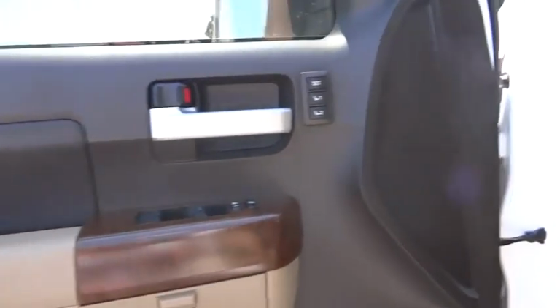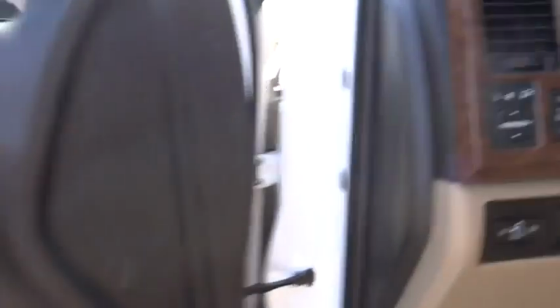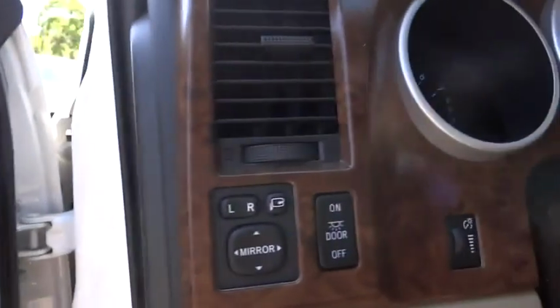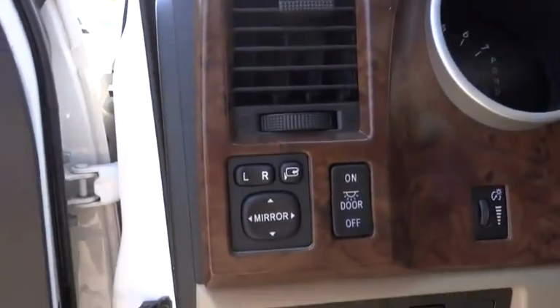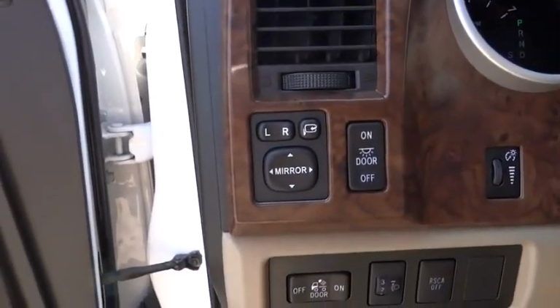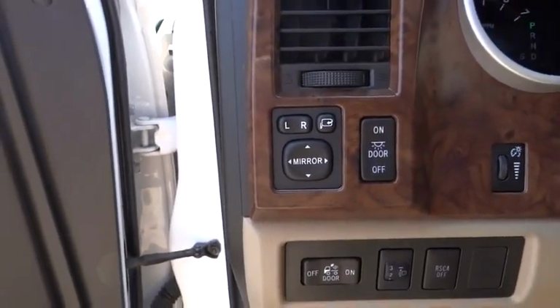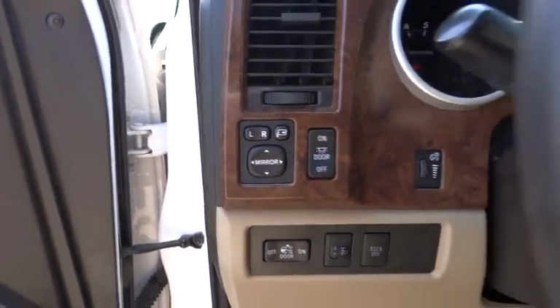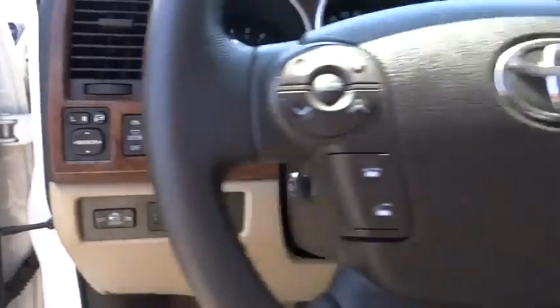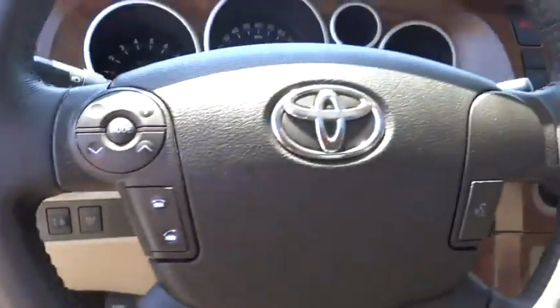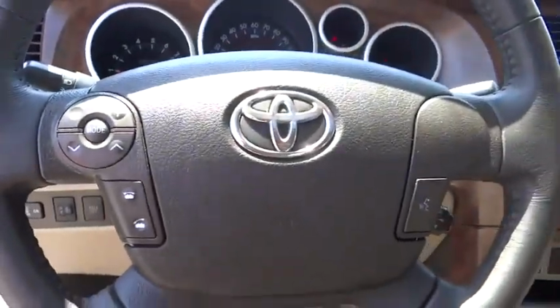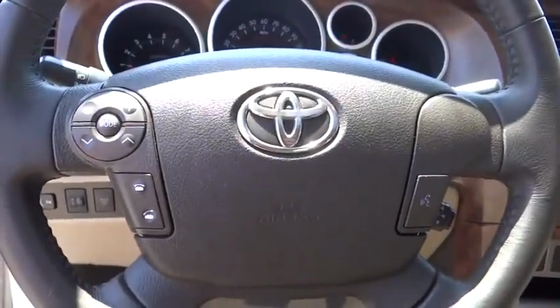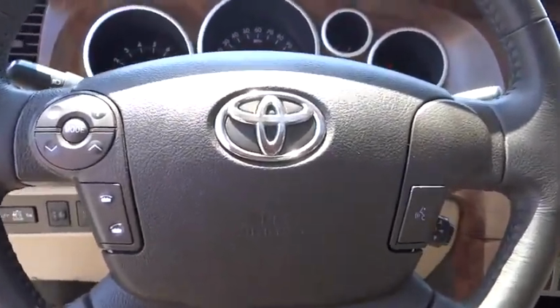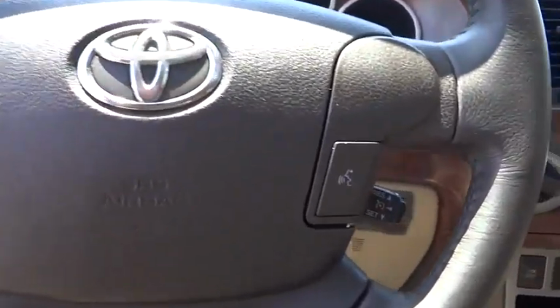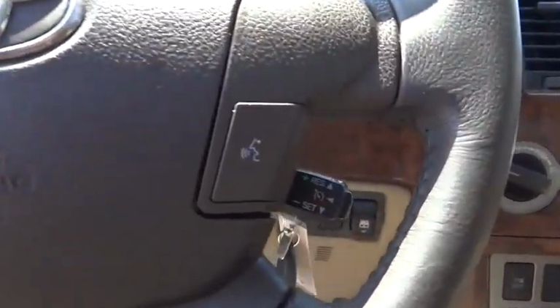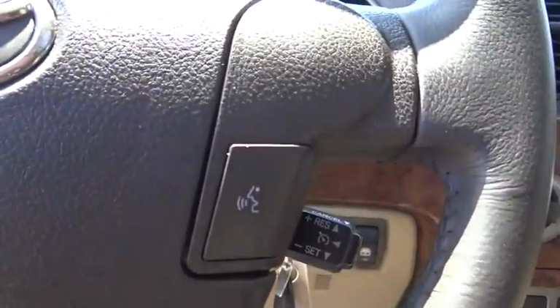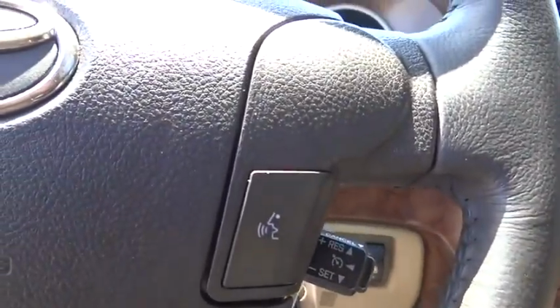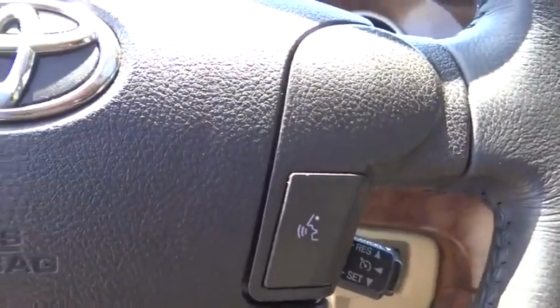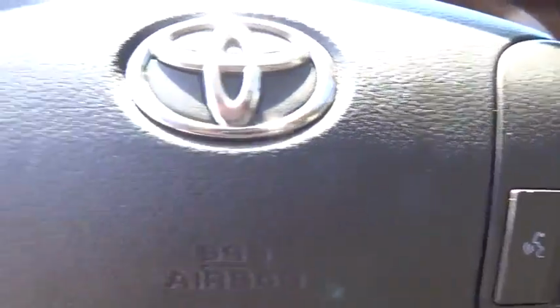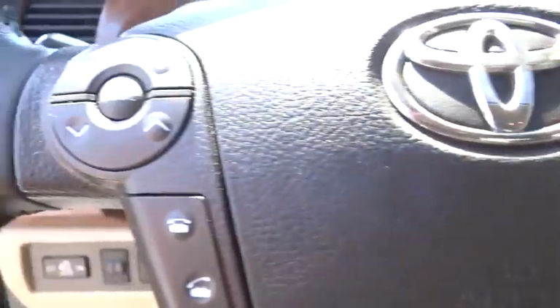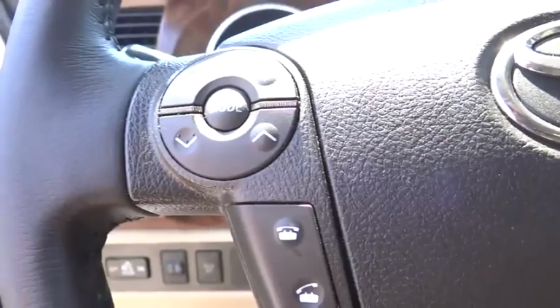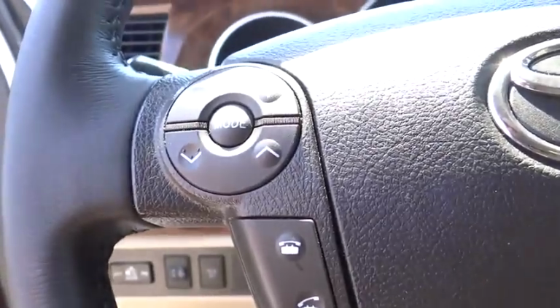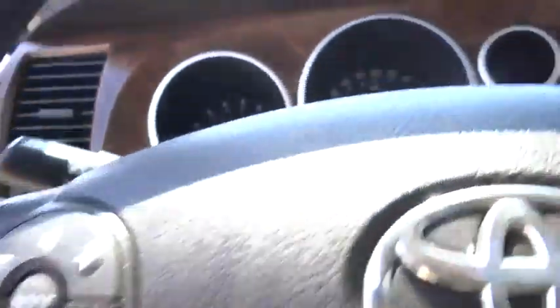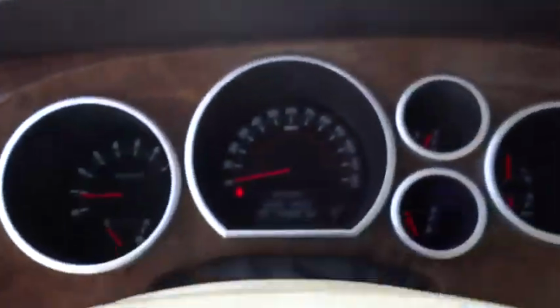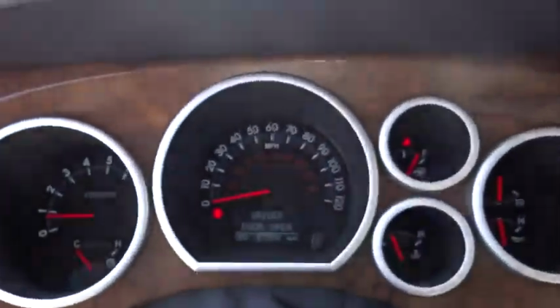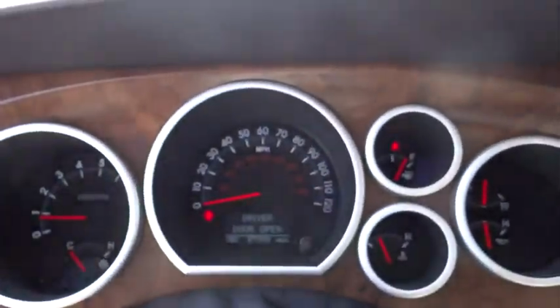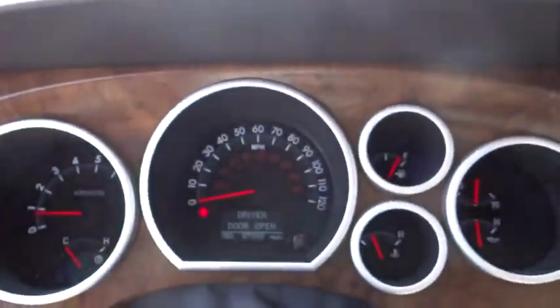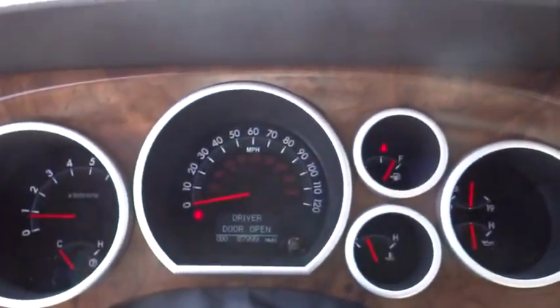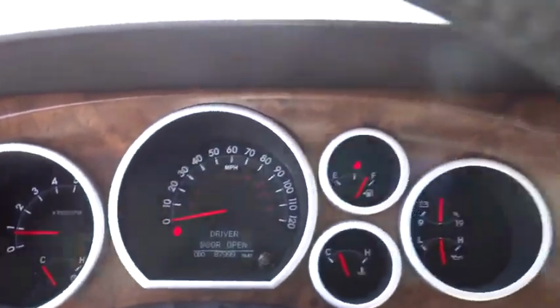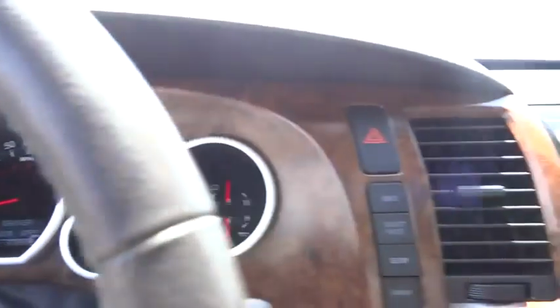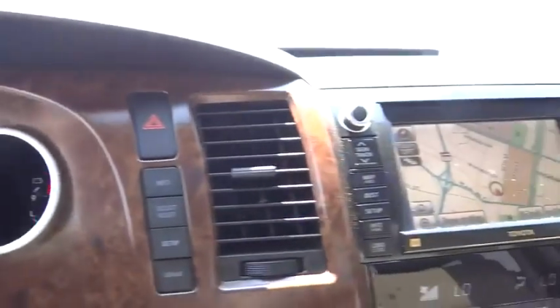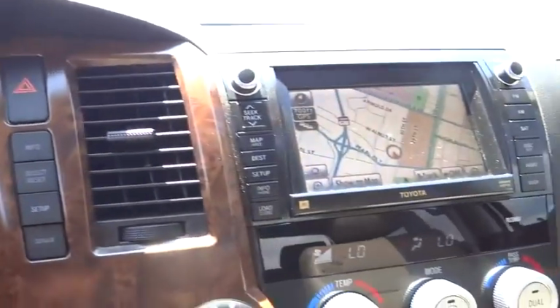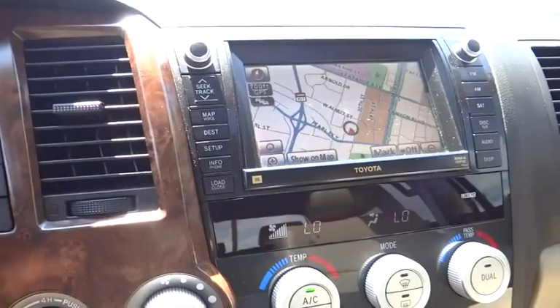Power passenger seat, heated seats, power driver's seat, navigation system, anti-lock braking system, traction control, dual front airbags, driver airbag, home link garage door opener.